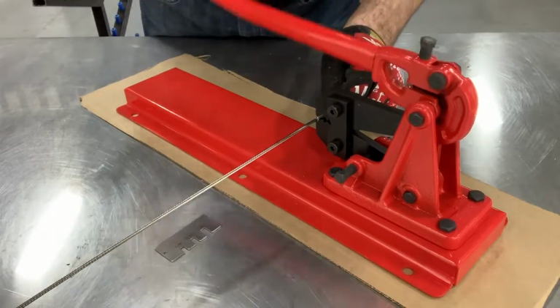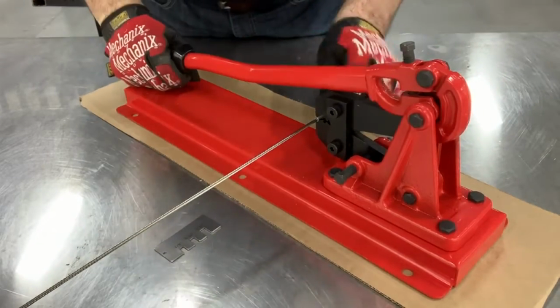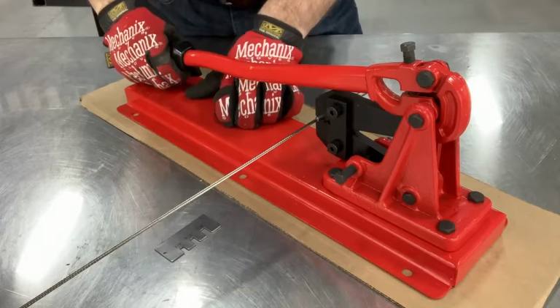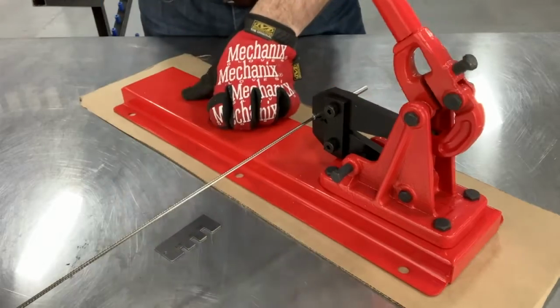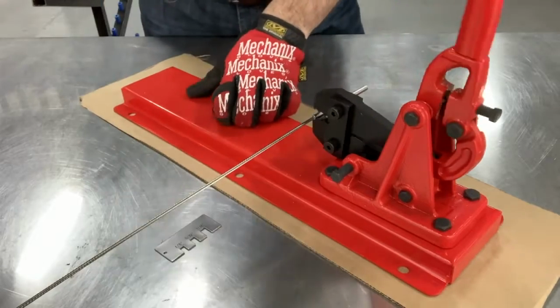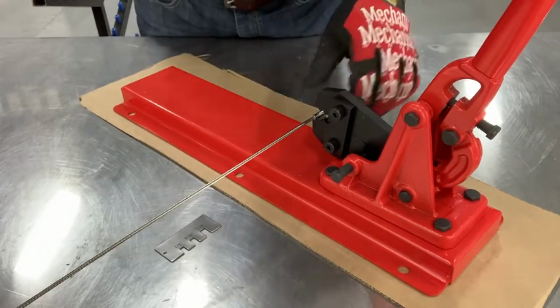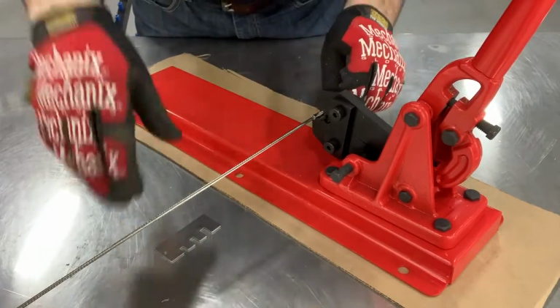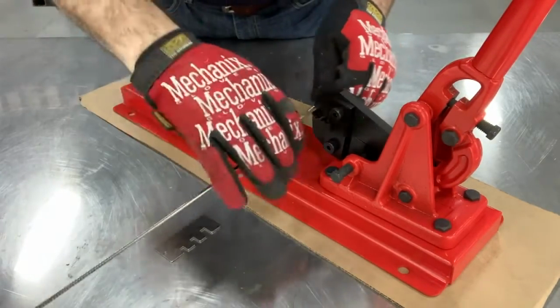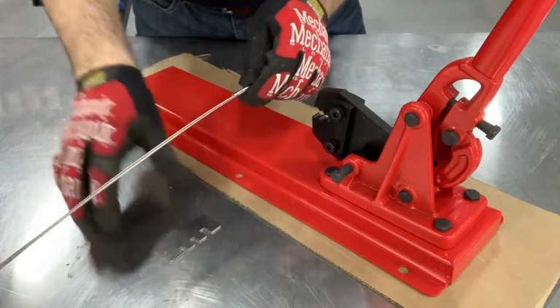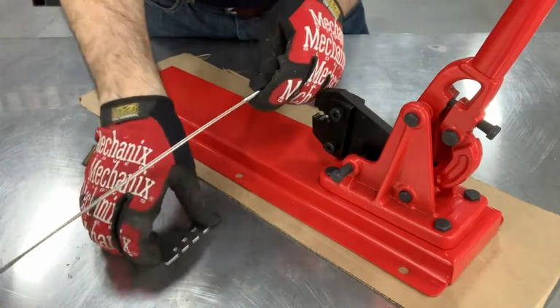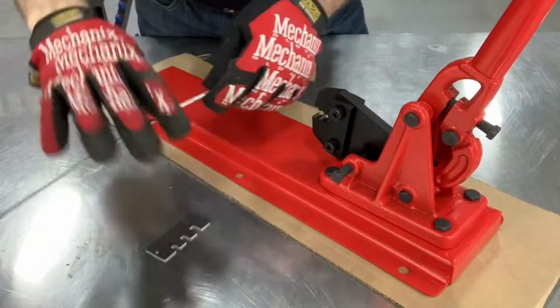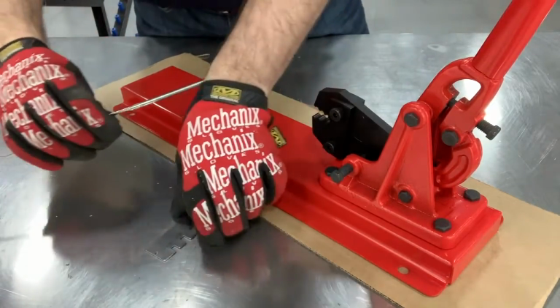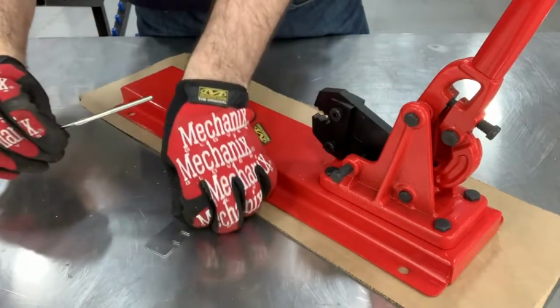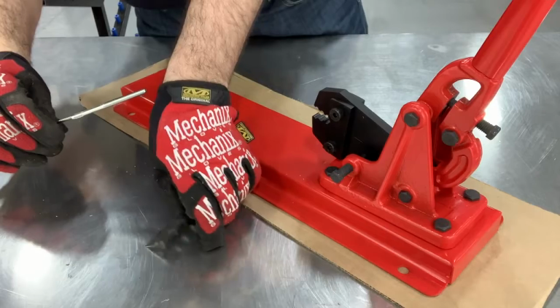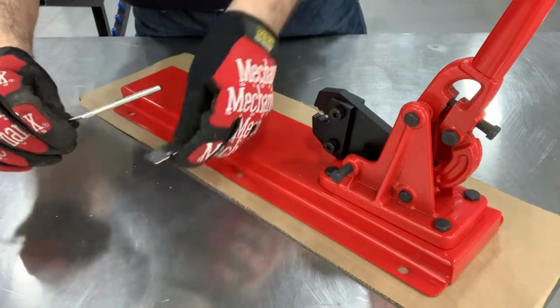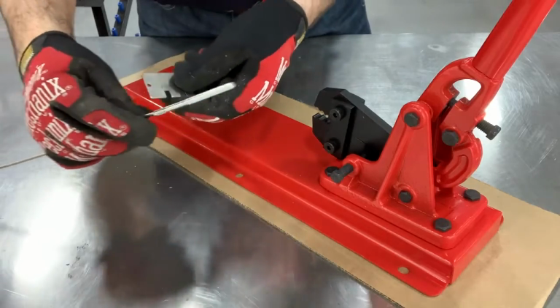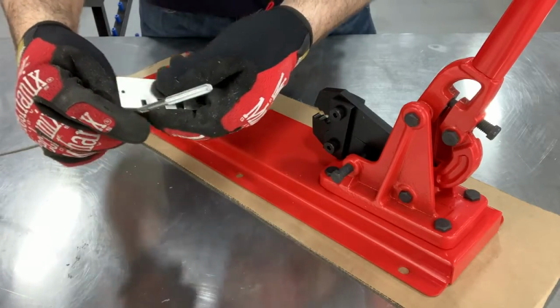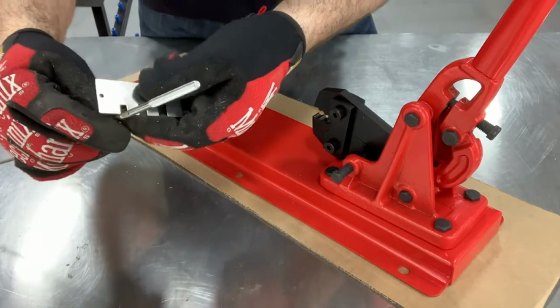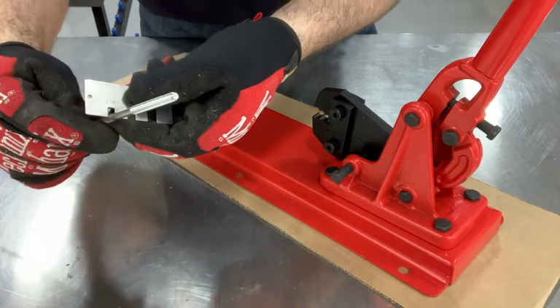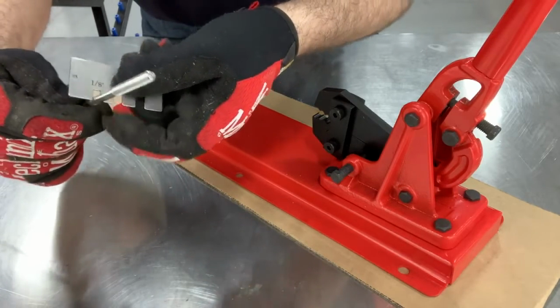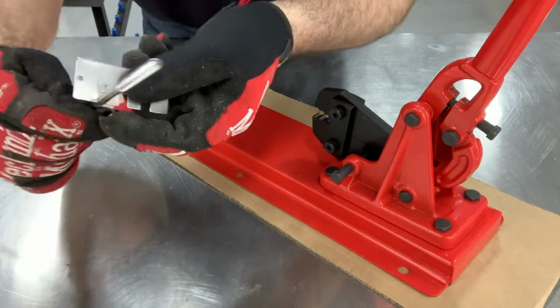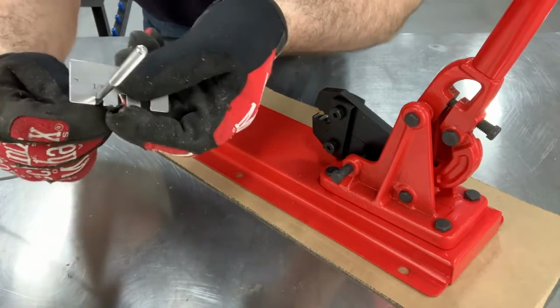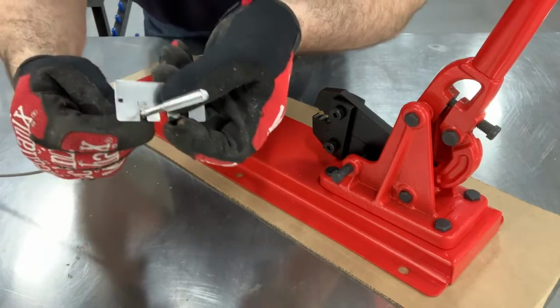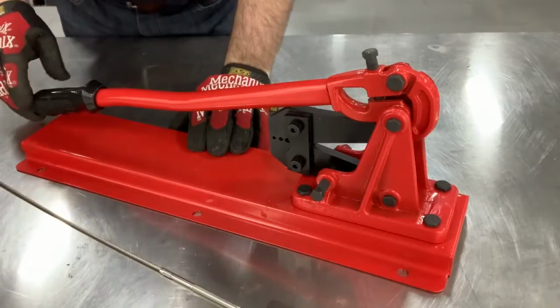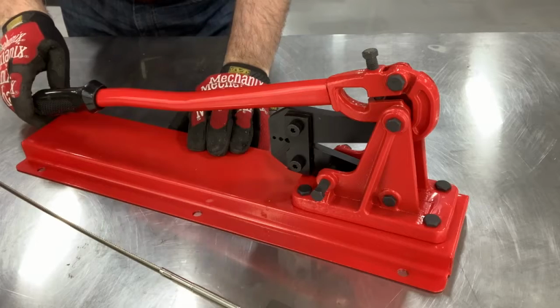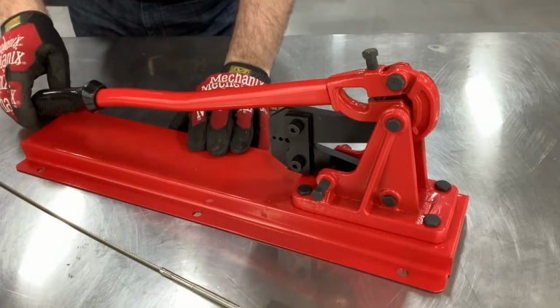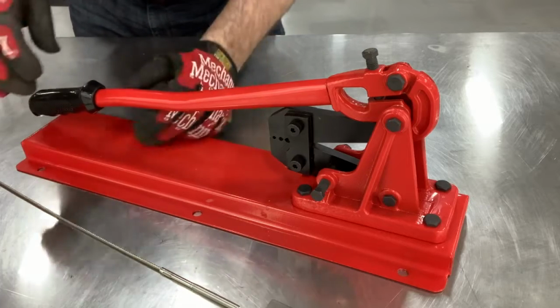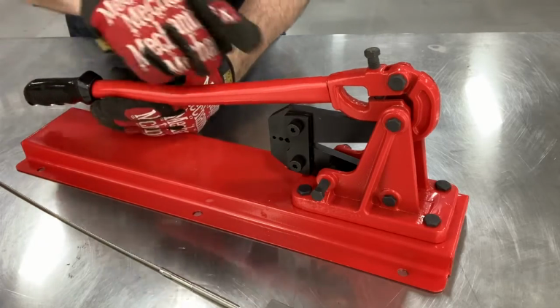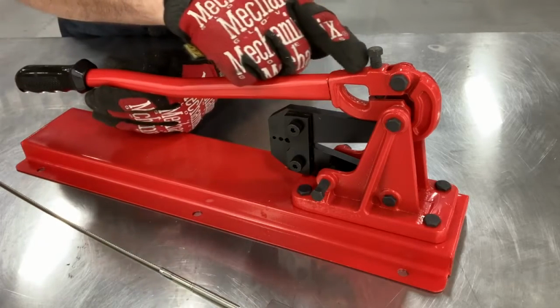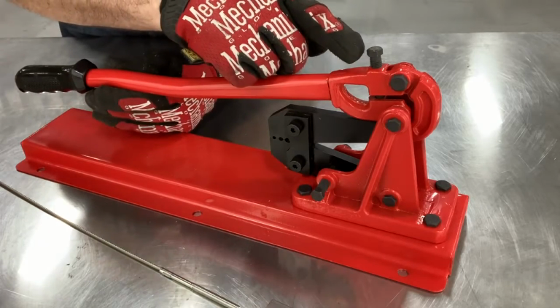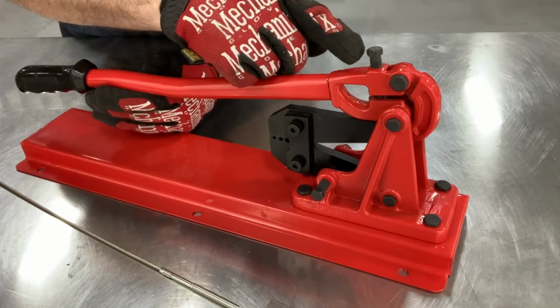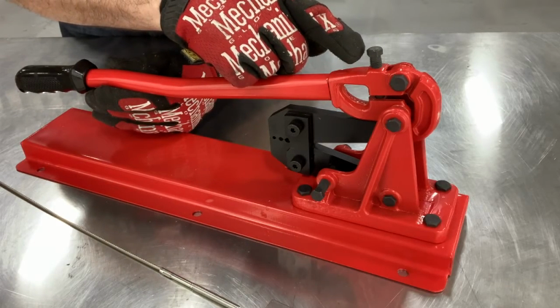Make your first crimp and verify that it was done properly by using the after-swage gauge. If the gauge does not go on, you can increase the crimping capability by using the adjustment bolt.